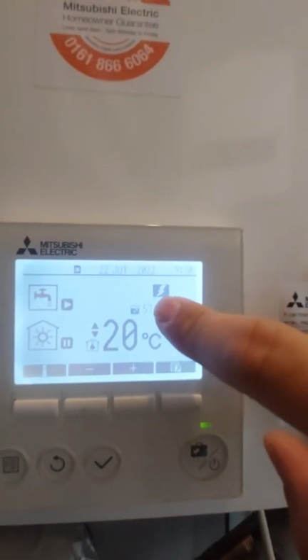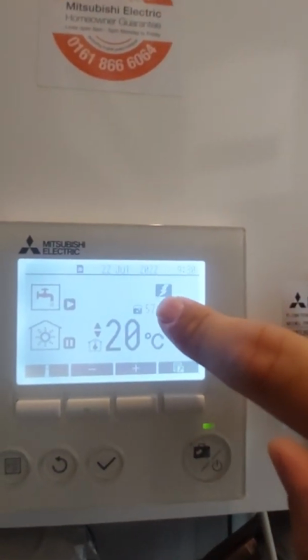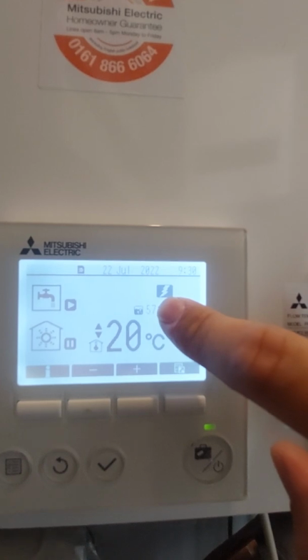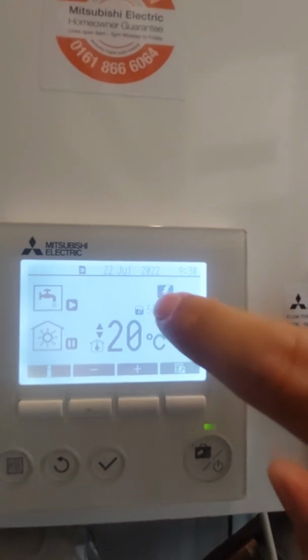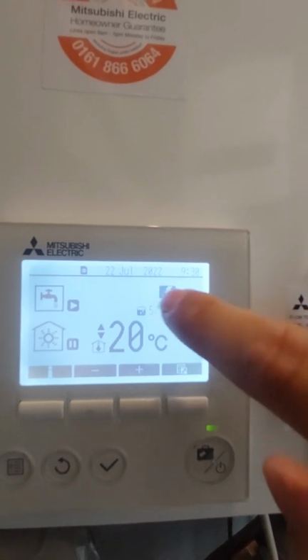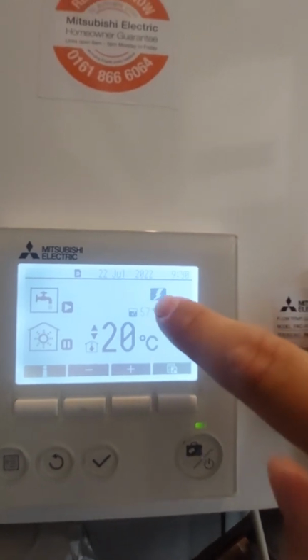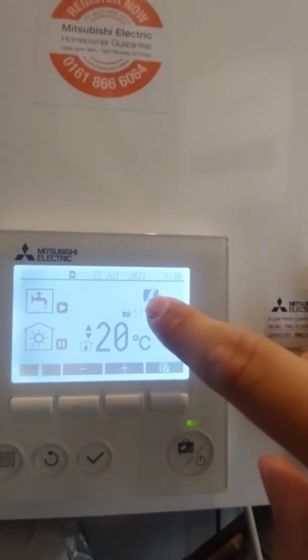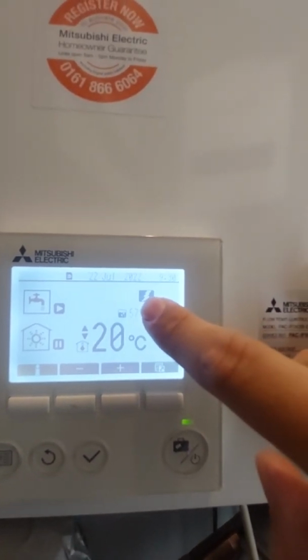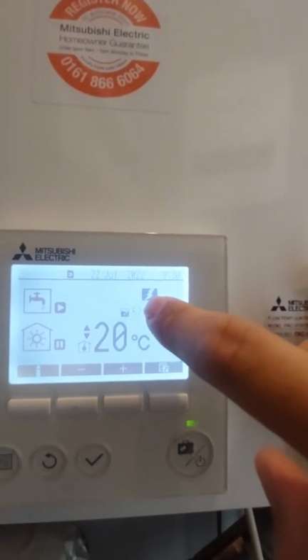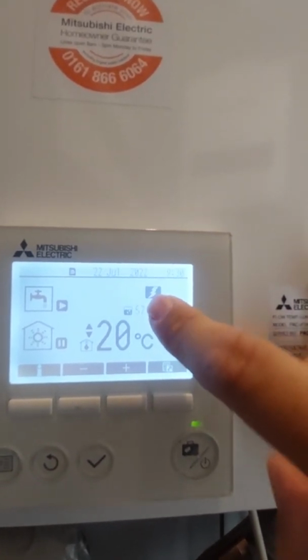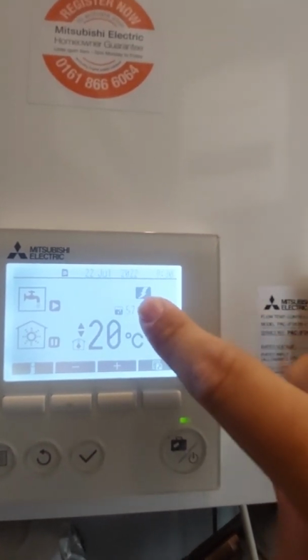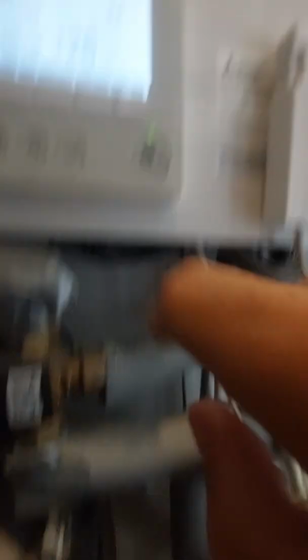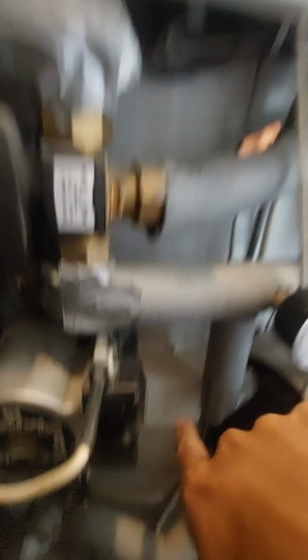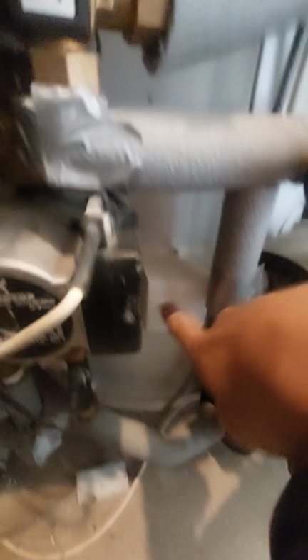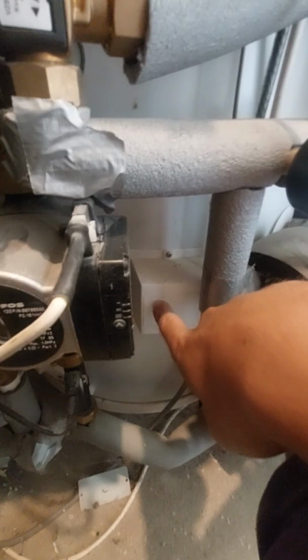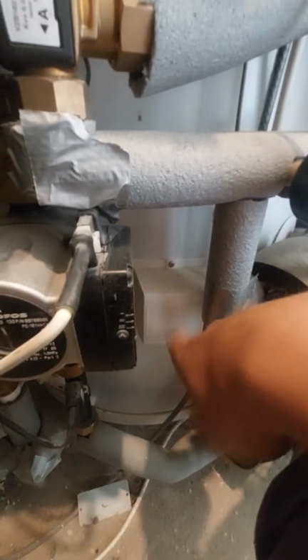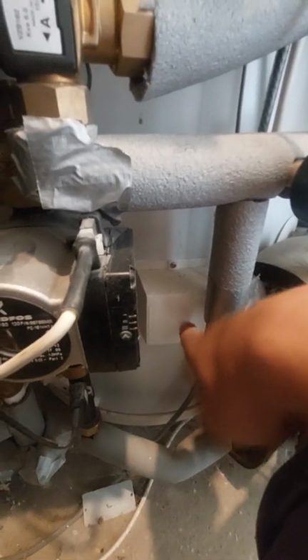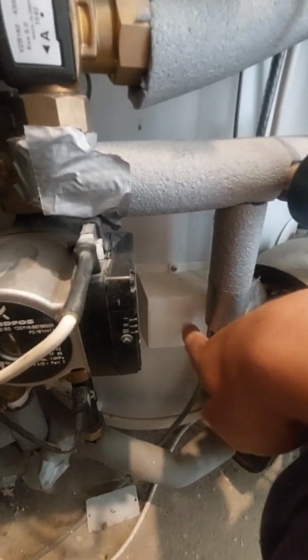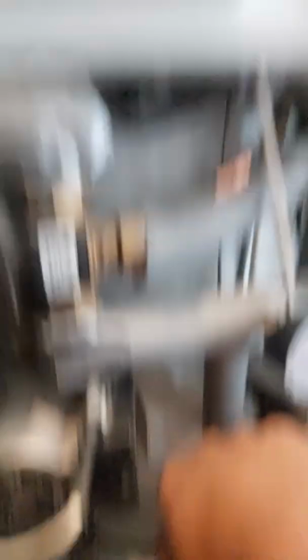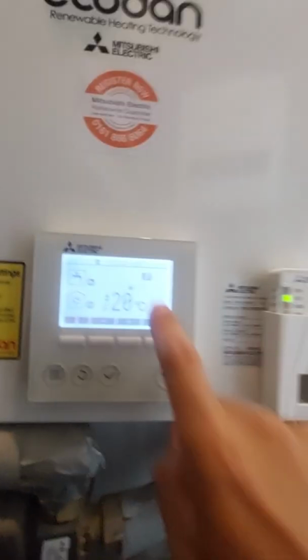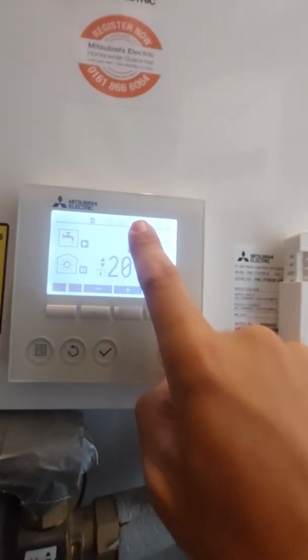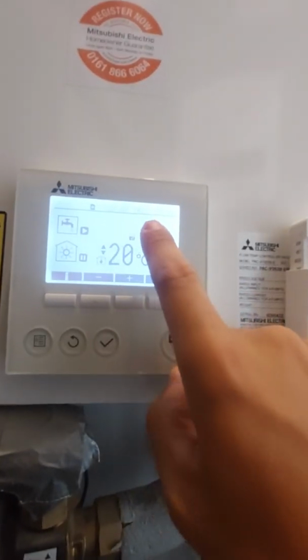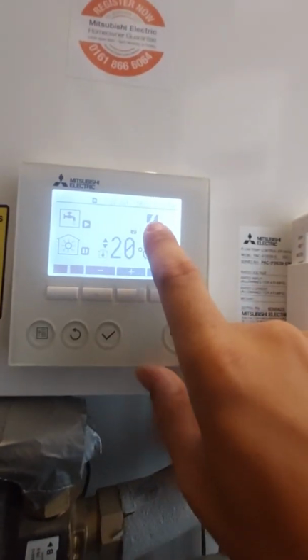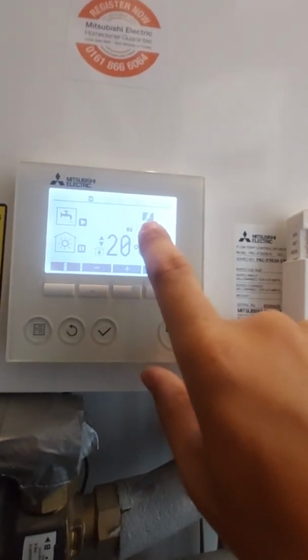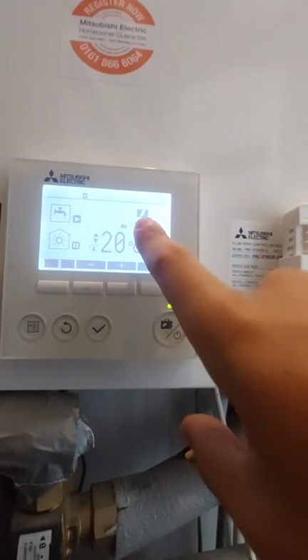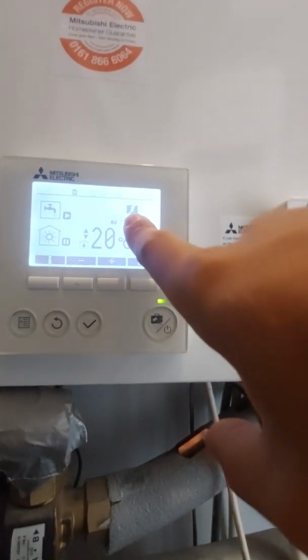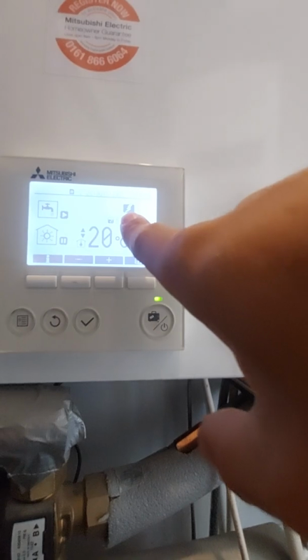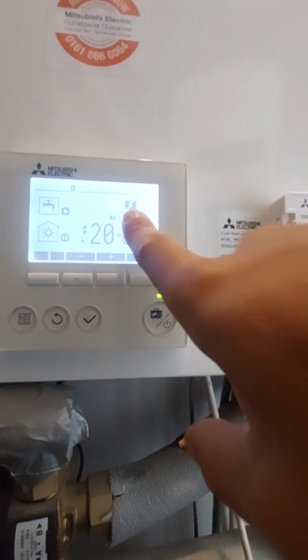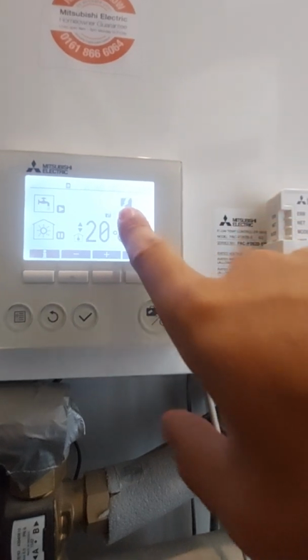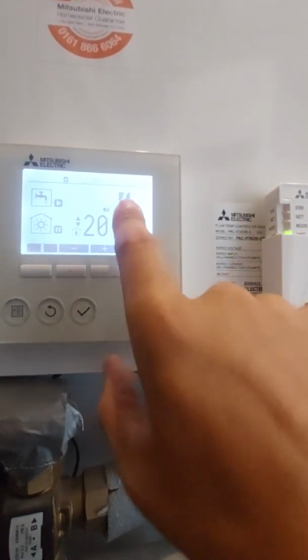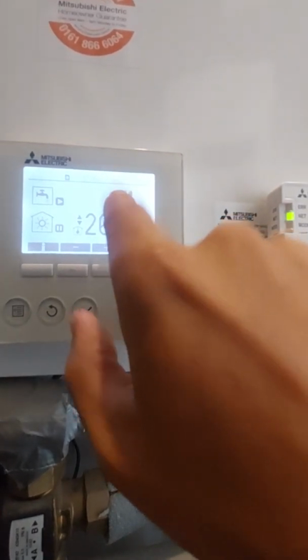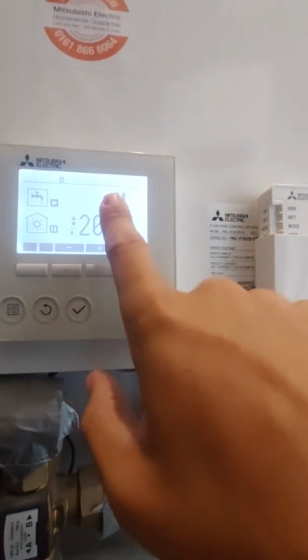At the top of this screen here you've got a lightning bolt symbol. This now means that it's running on the emergency immersion heater. This symbol will also come up on the newer versions when it's in legionella mode.